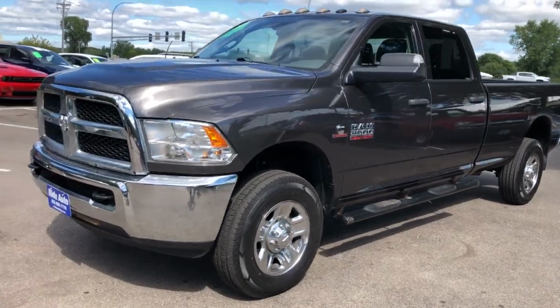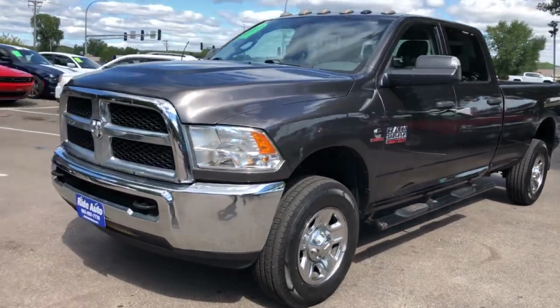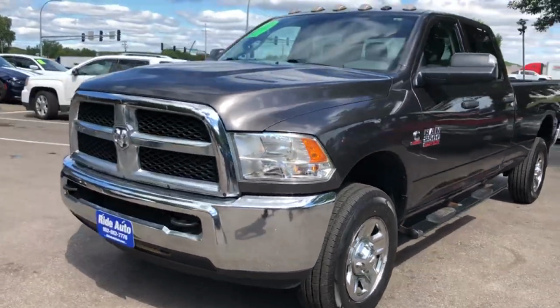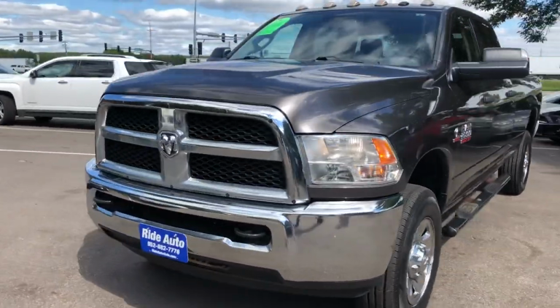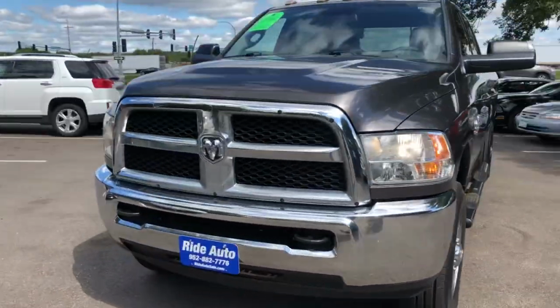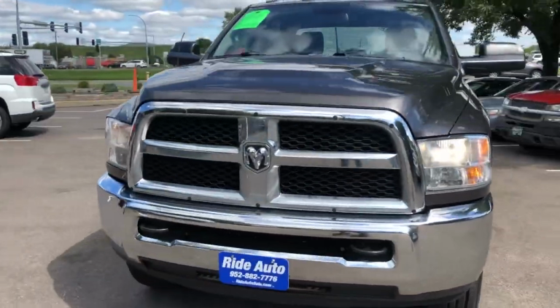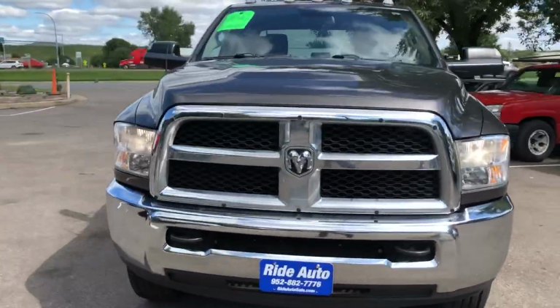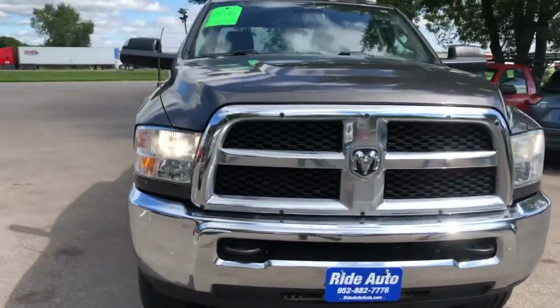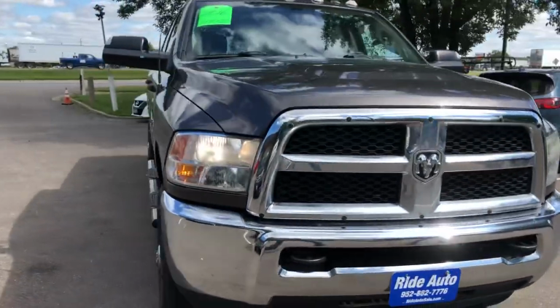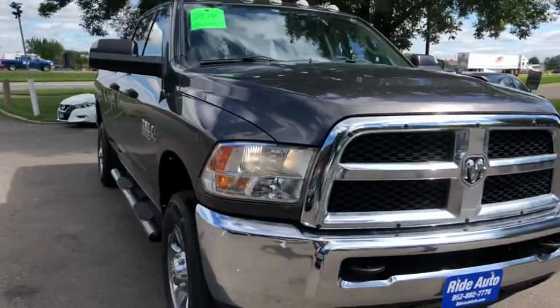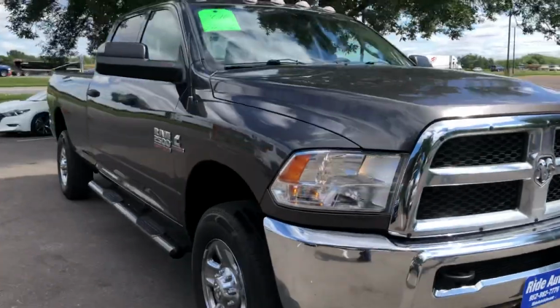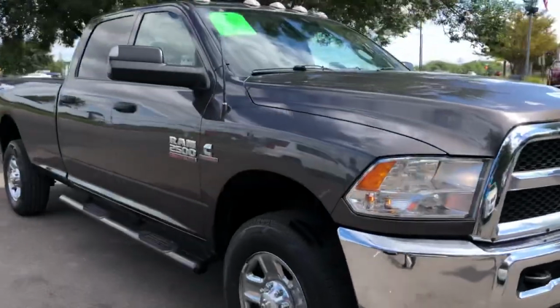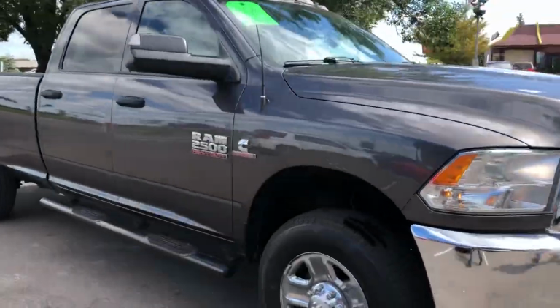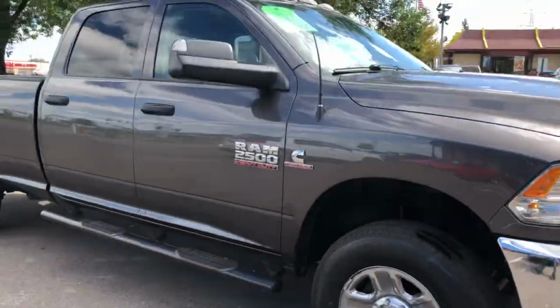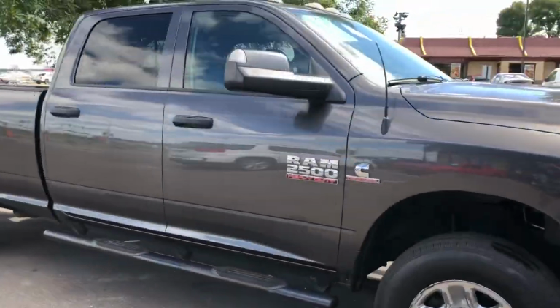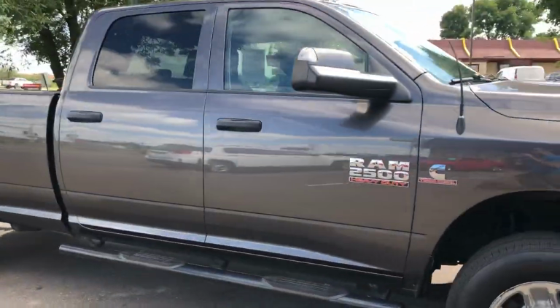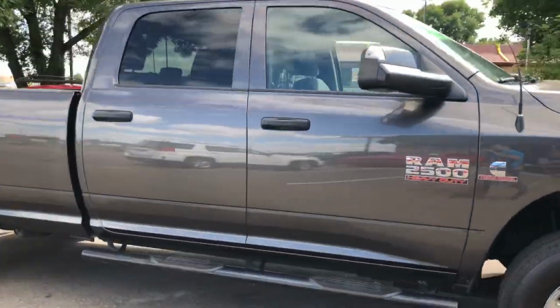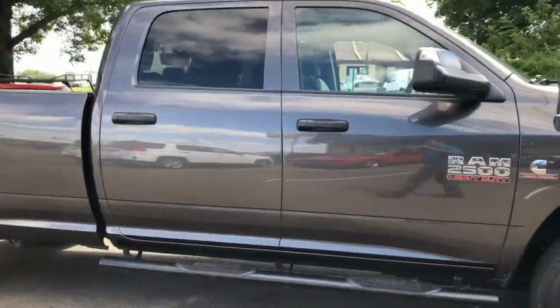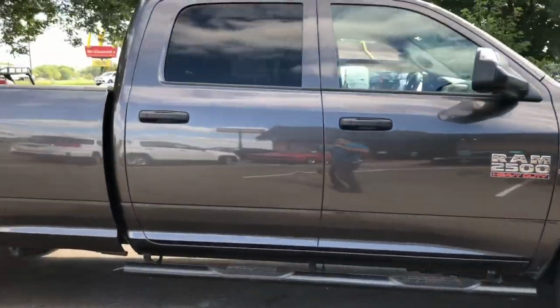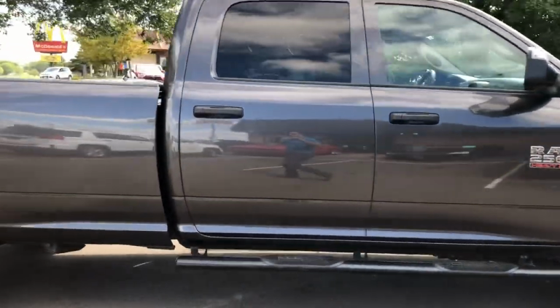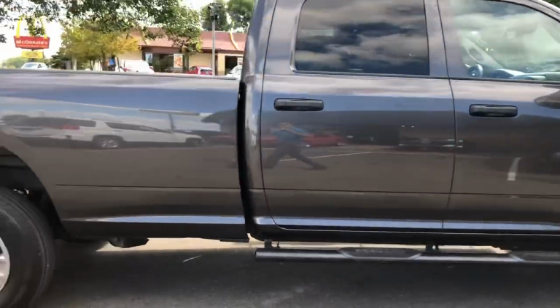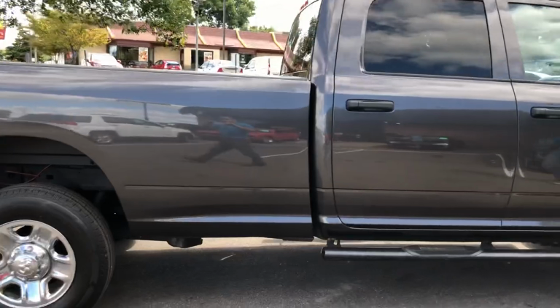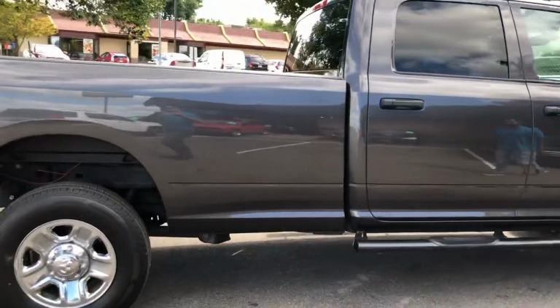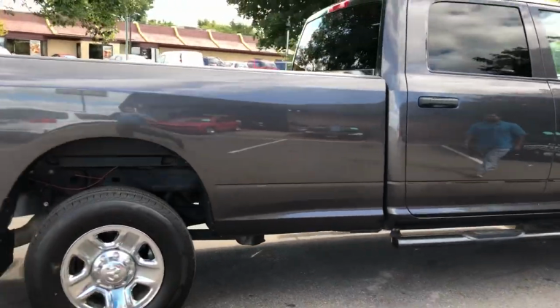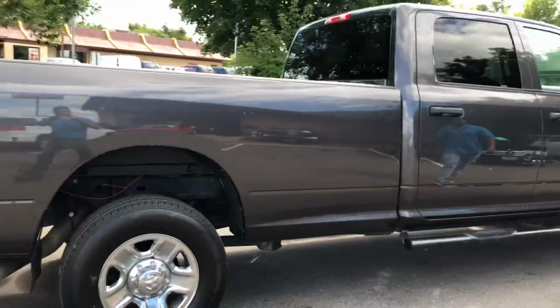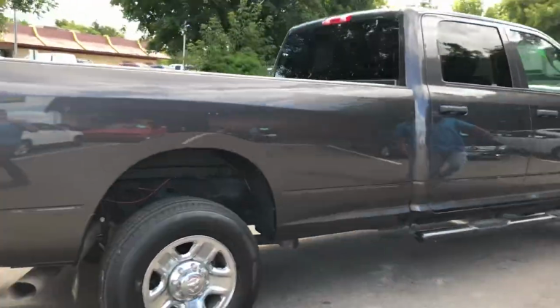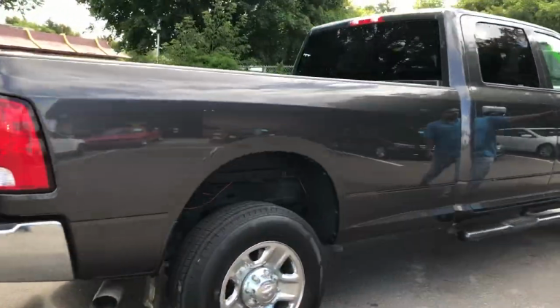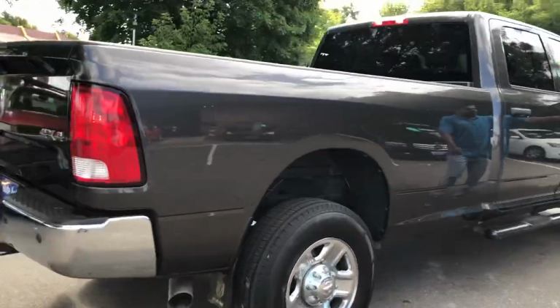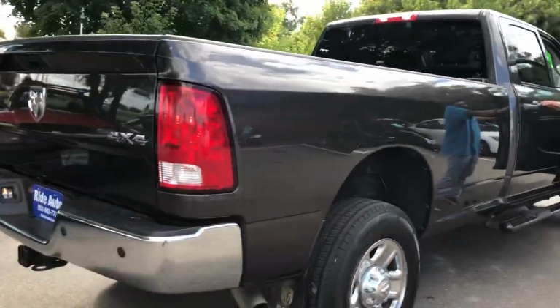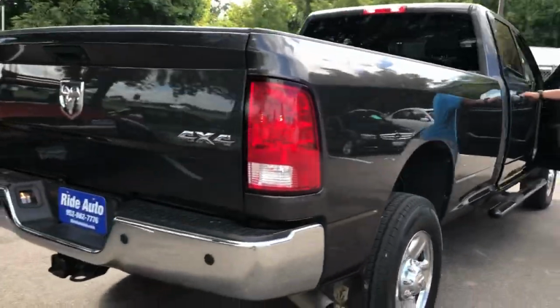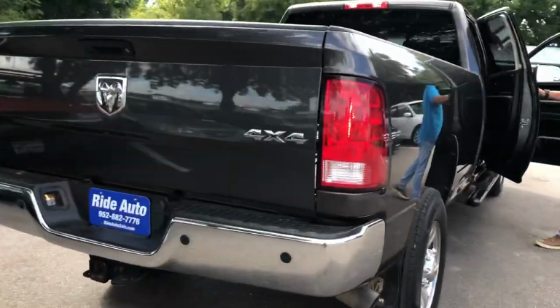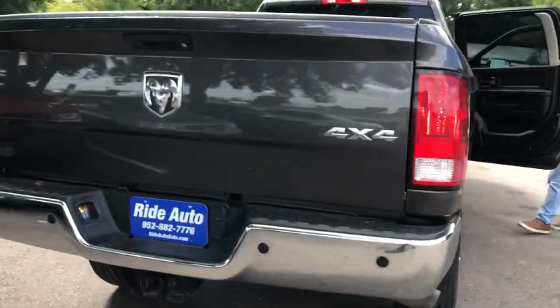Hello from your friends at Ride Auto. We're pleased to bring you this 2016 Ram 2500 Heavy Duty. This is a SLT full crew cab with the big doors, long bed, full four-wheel drive, high output 6.7 liter Cummins turbo diesel.